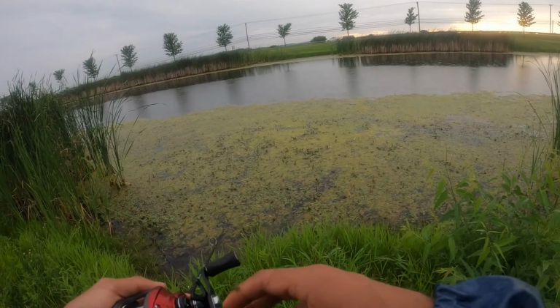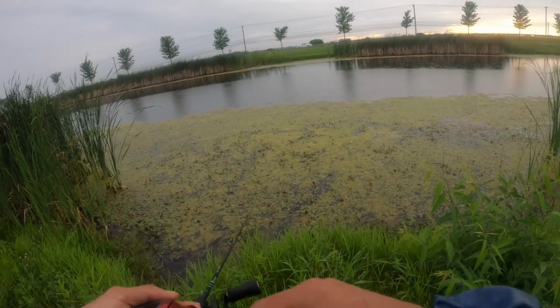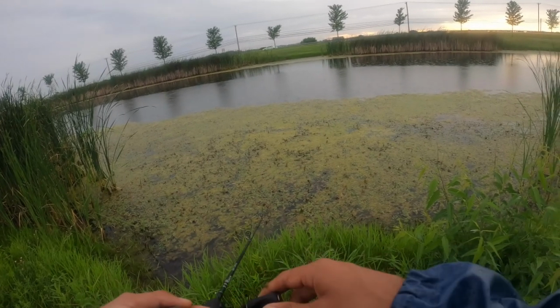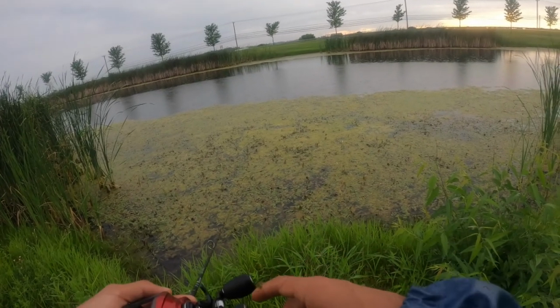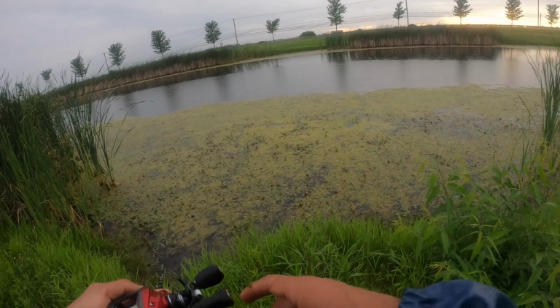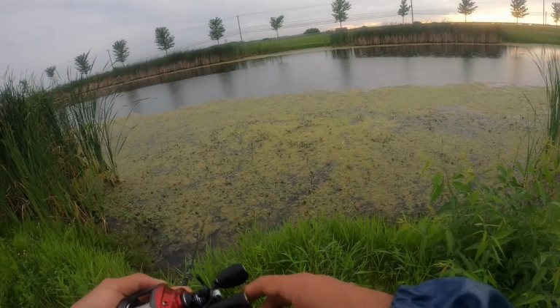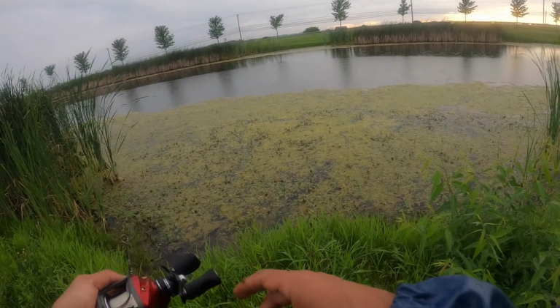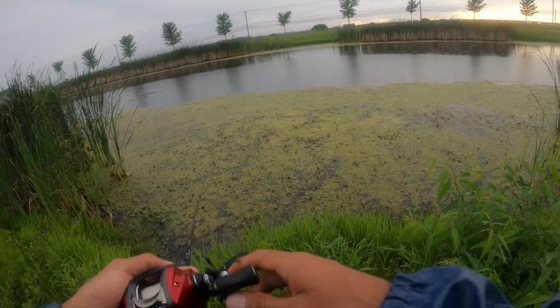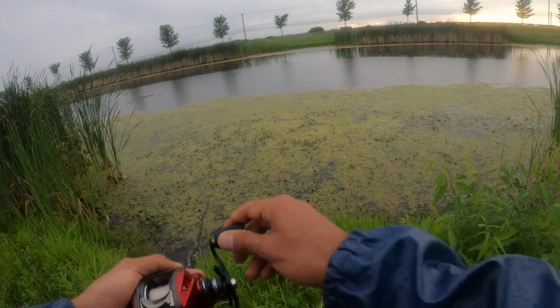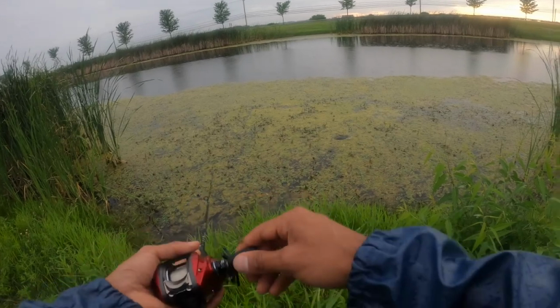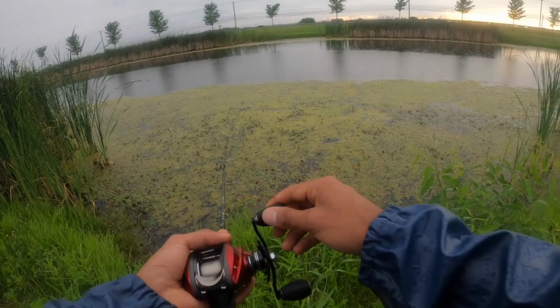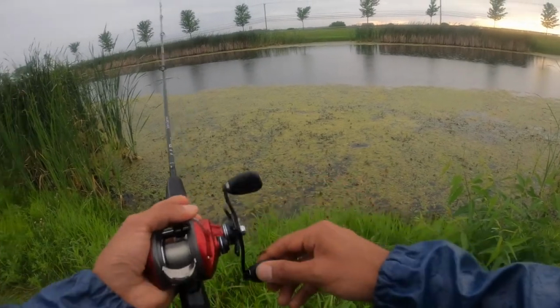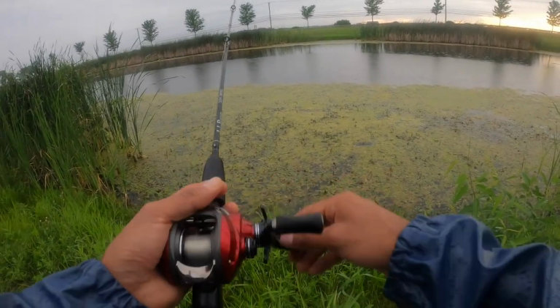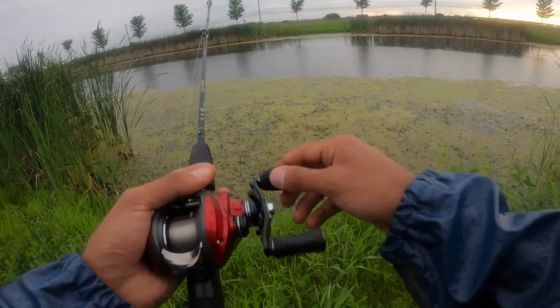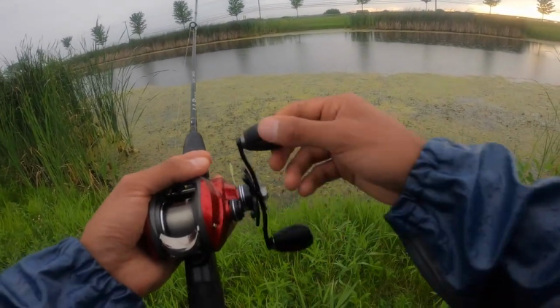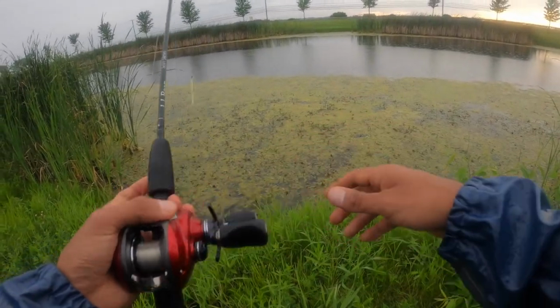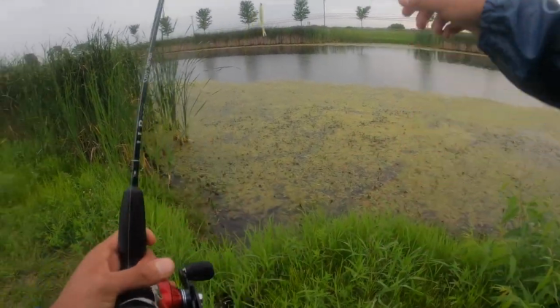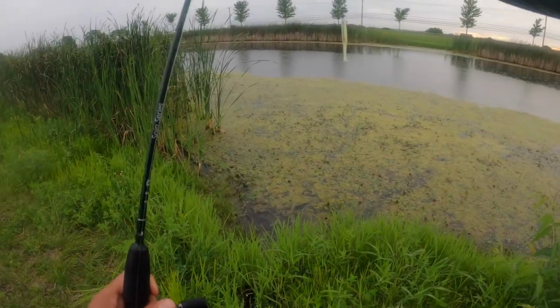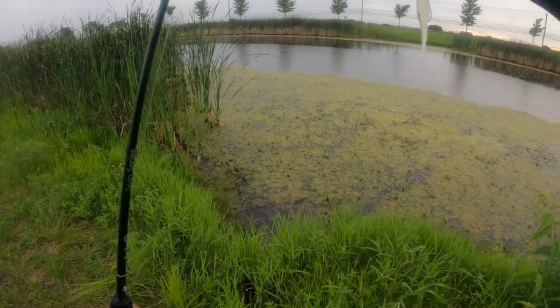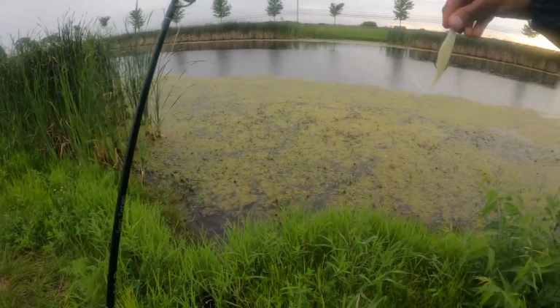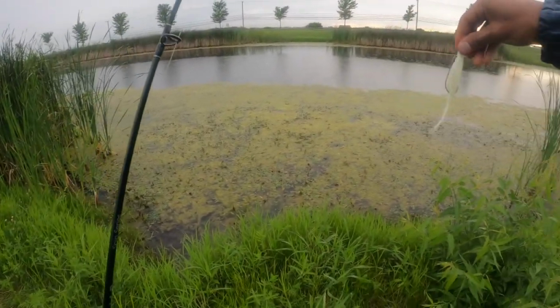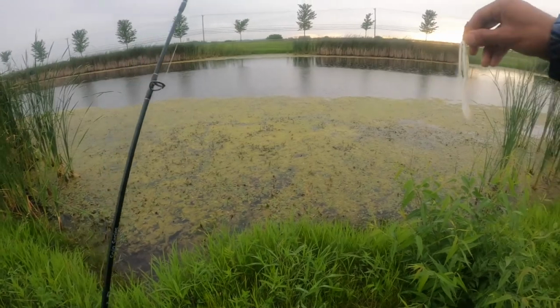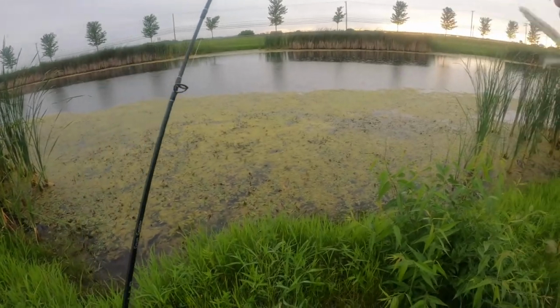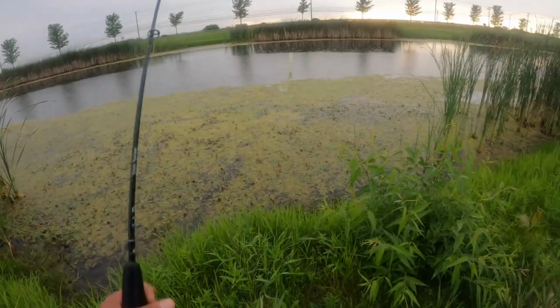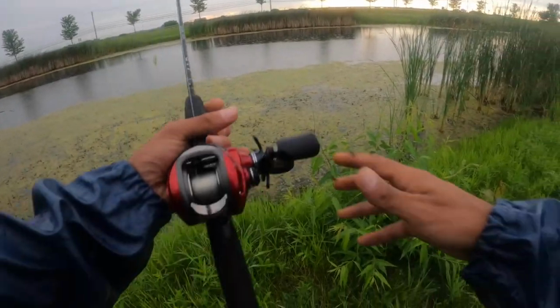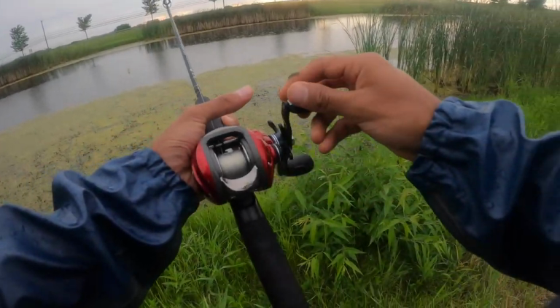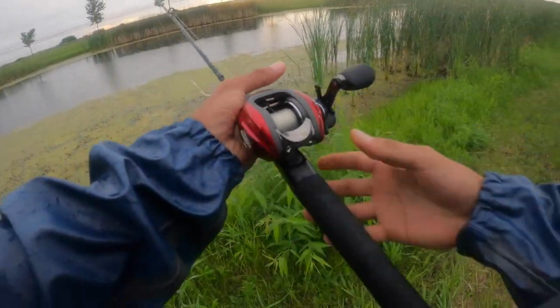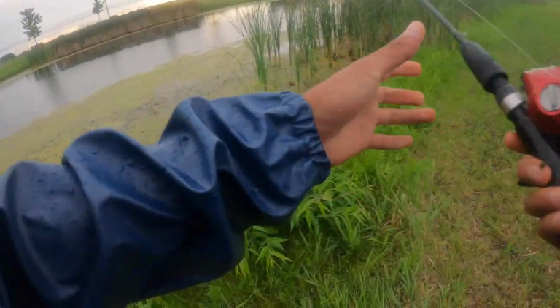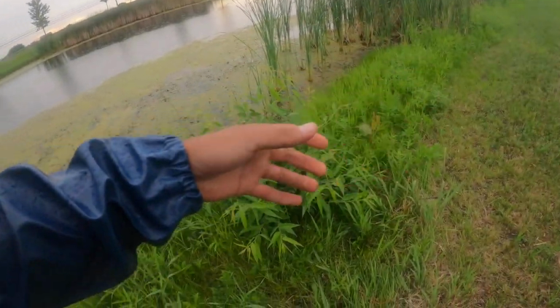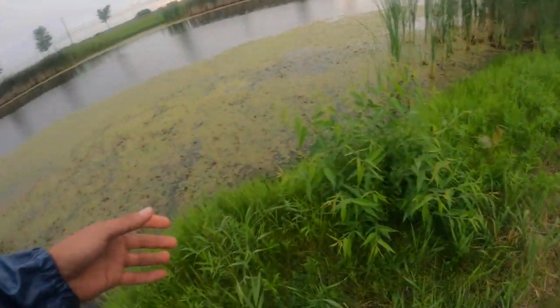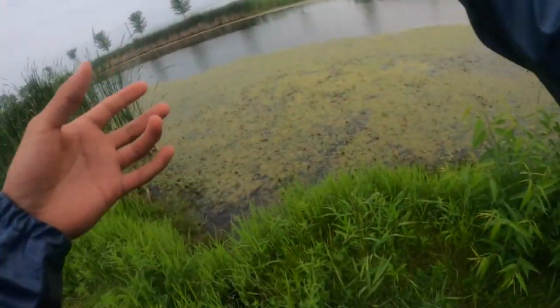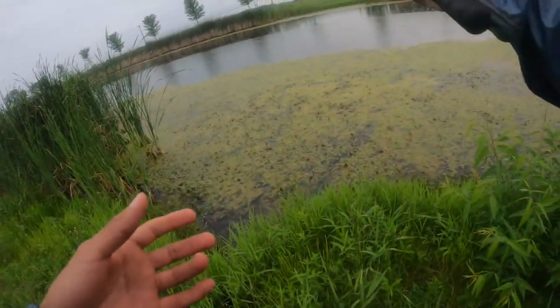Bass are totally predator fish — they'll chase anything. You saw that, see? They're just missing it. This is fun! I'm going to kill it on a top water.